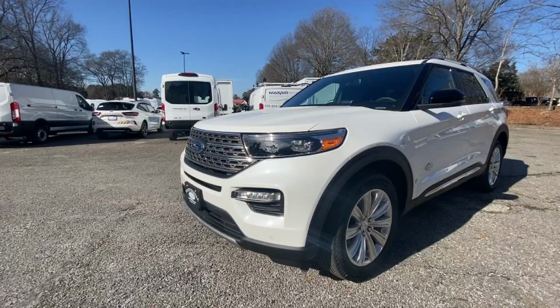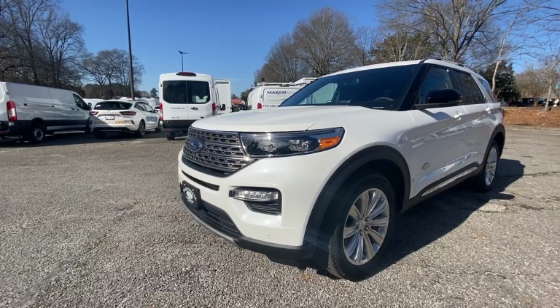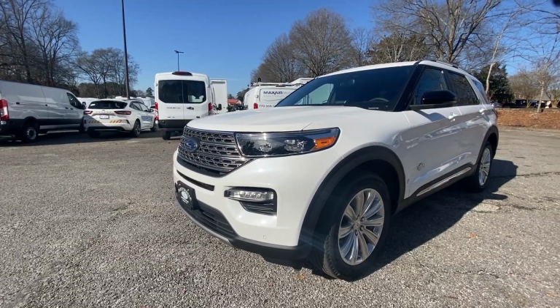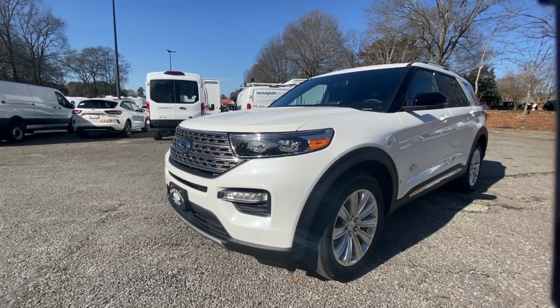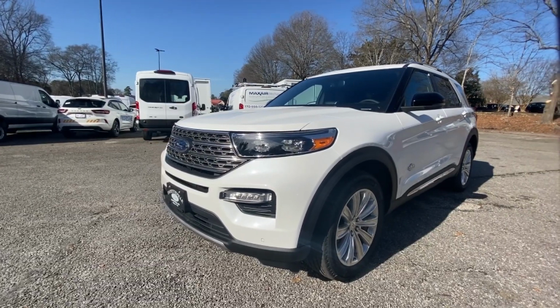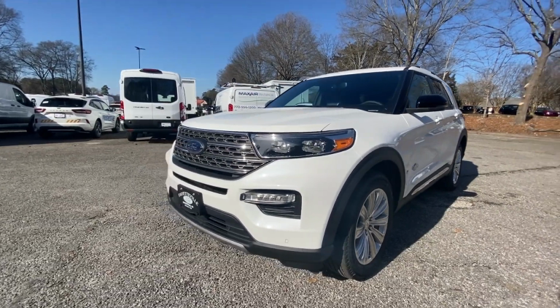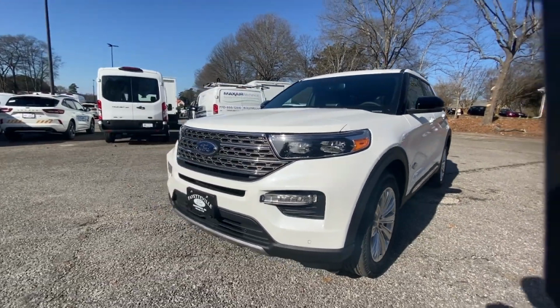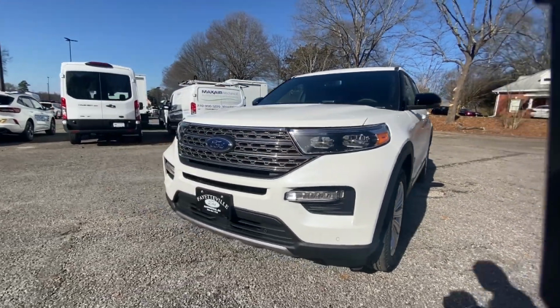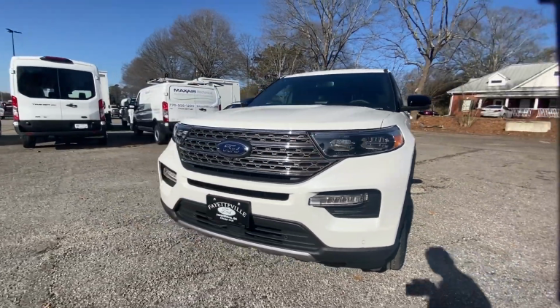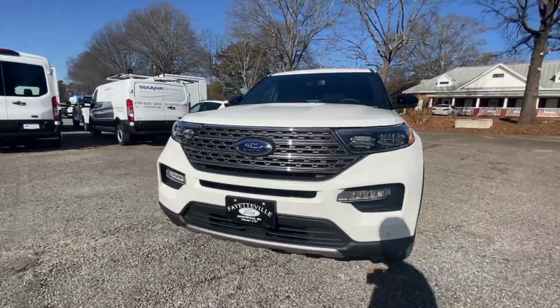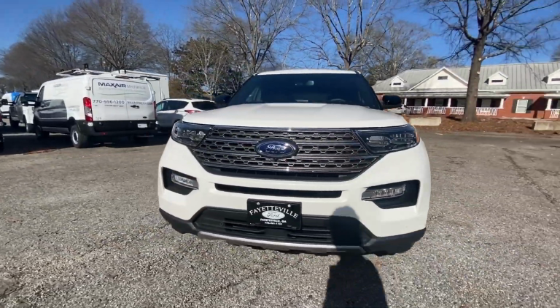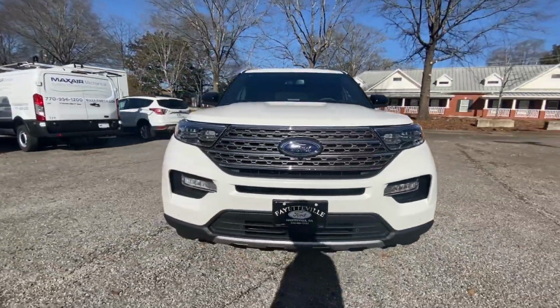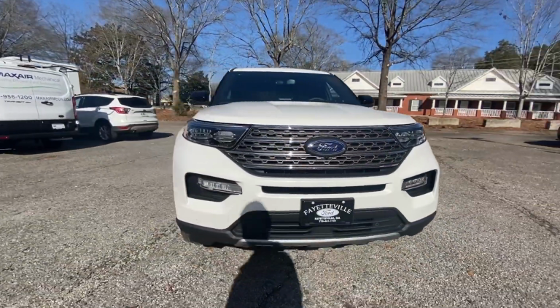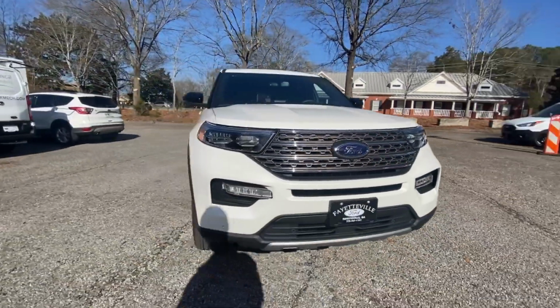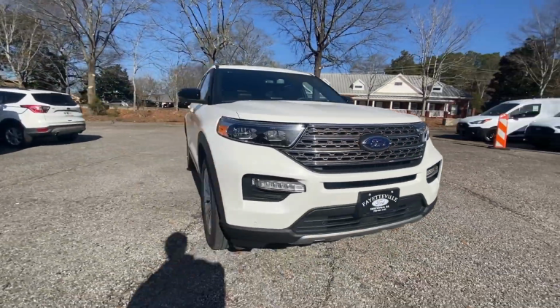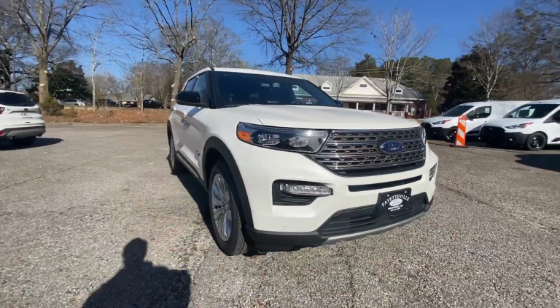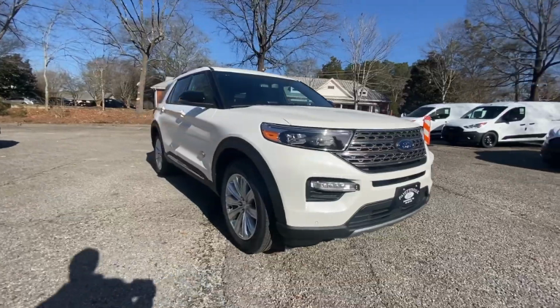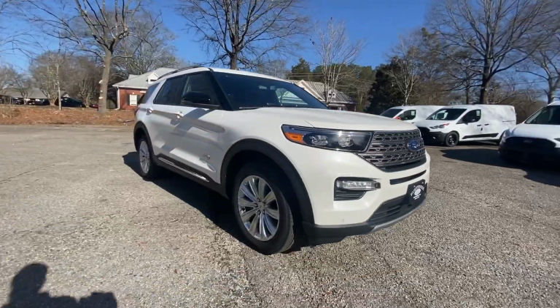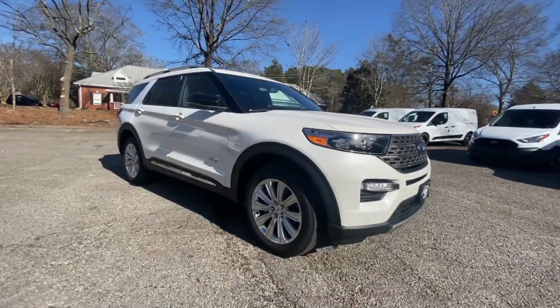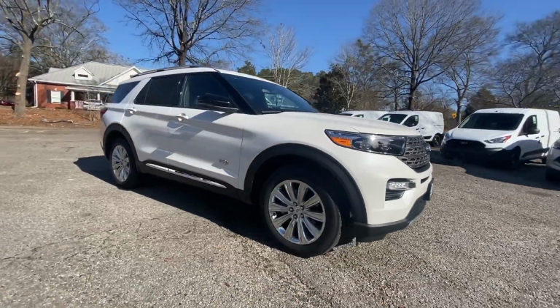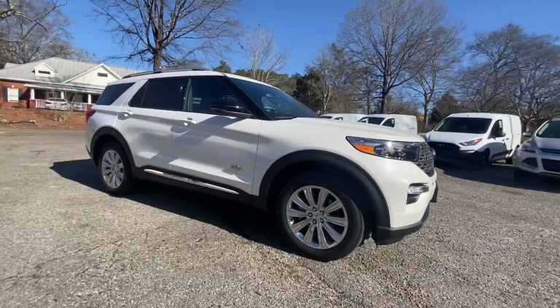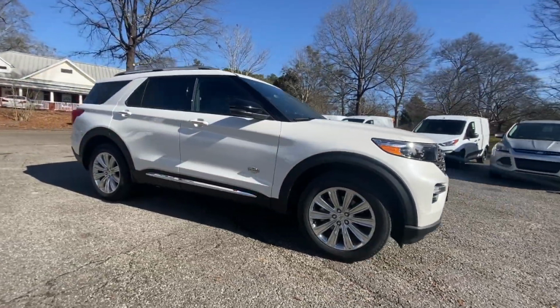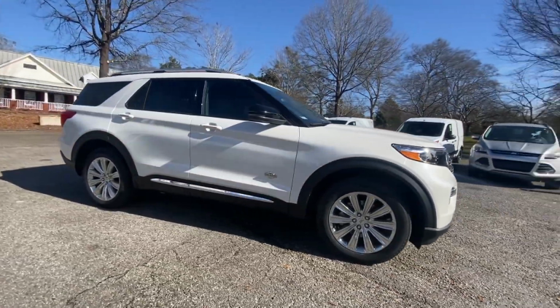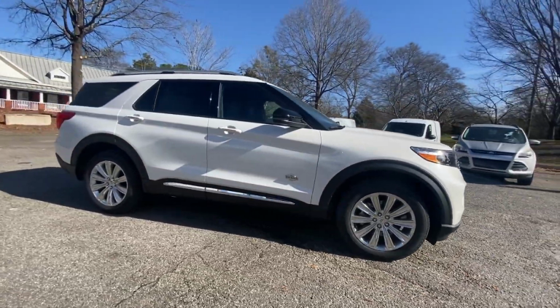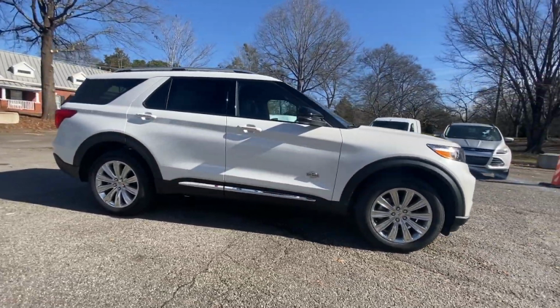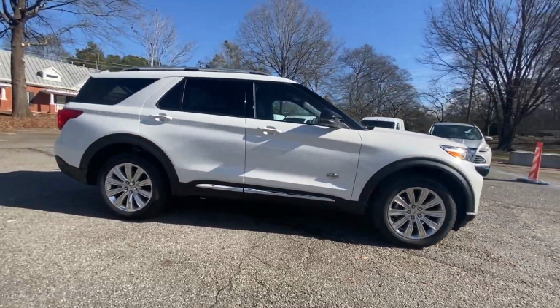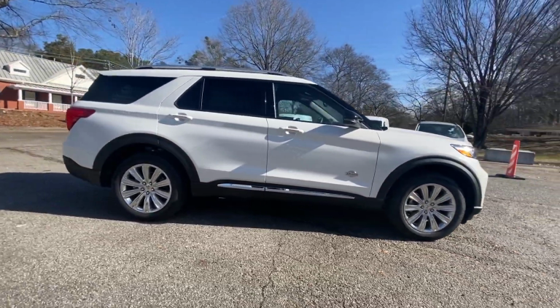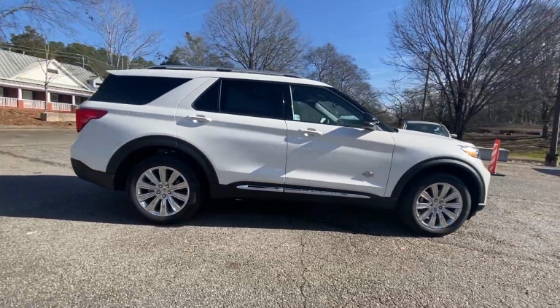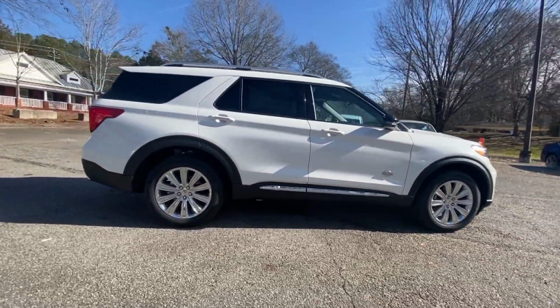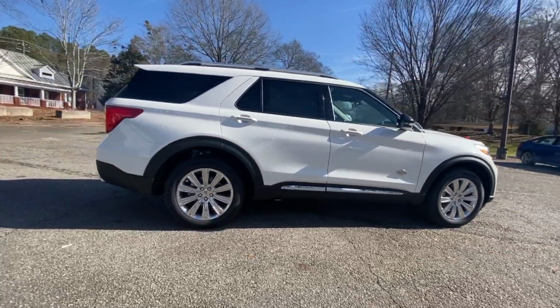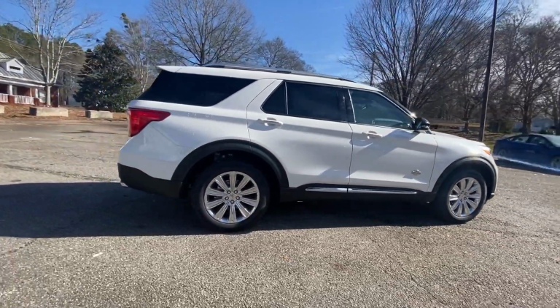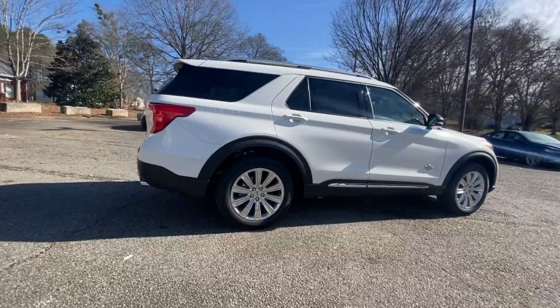Get into a car with value. 2023 Ford Explorer. Handsome and rugged, this Explorer delivers solid mid-size SUV versatility.